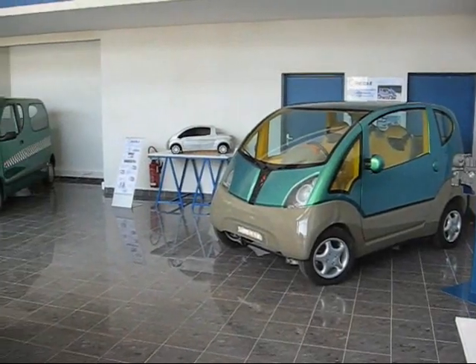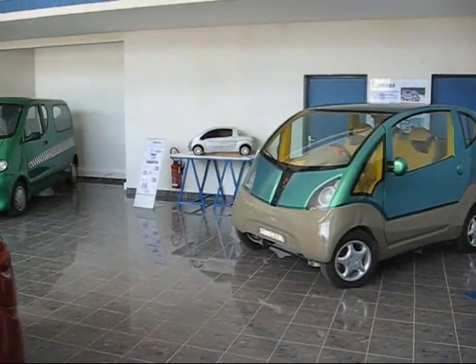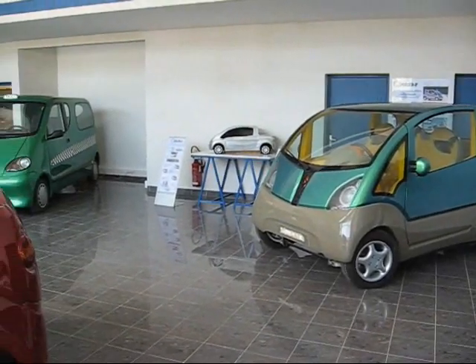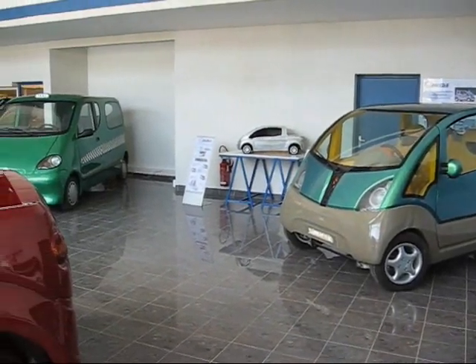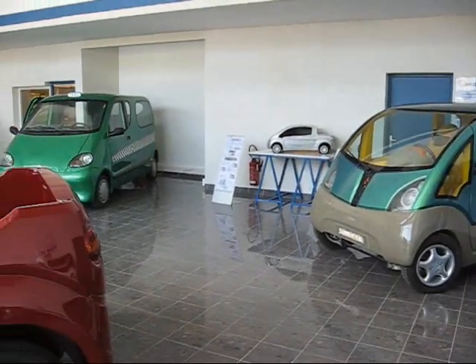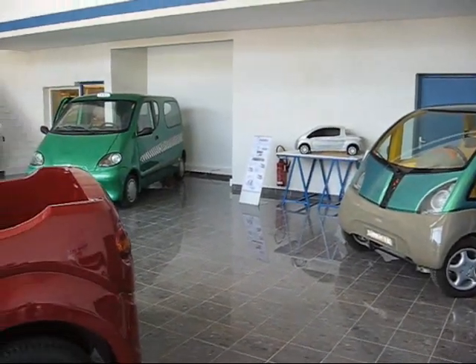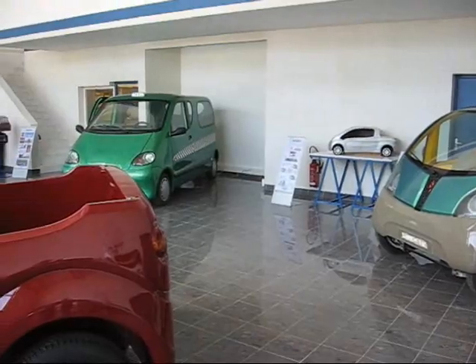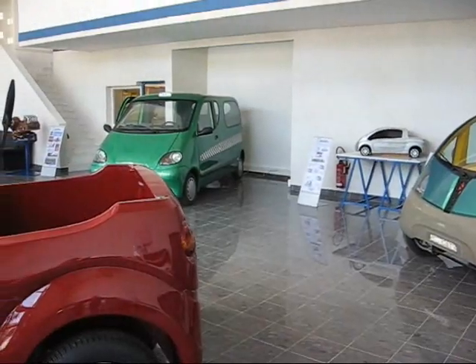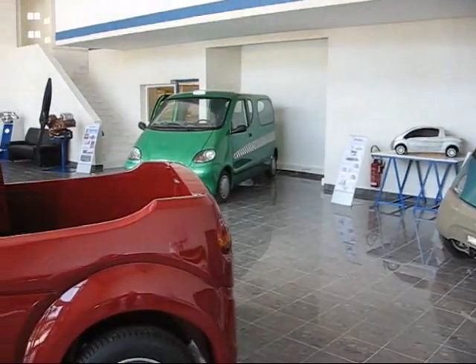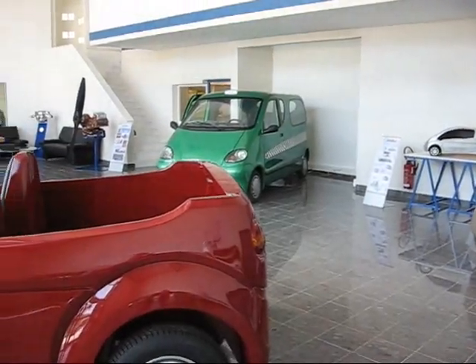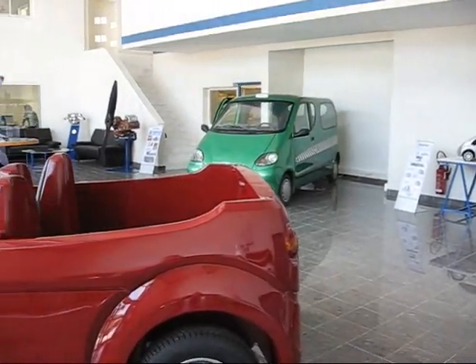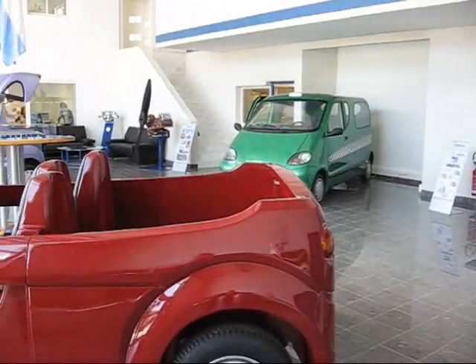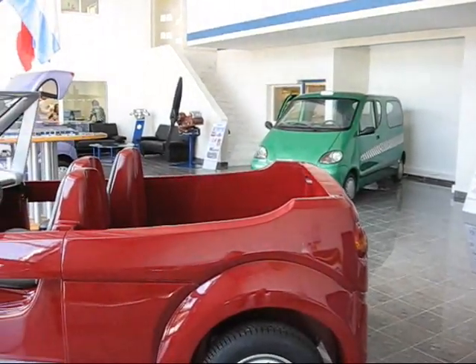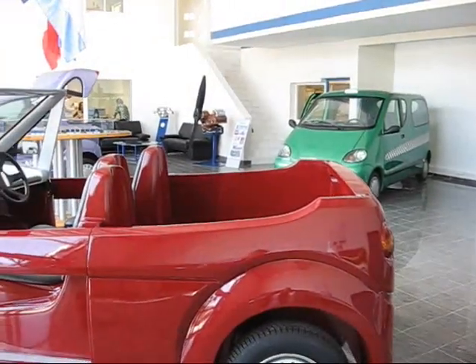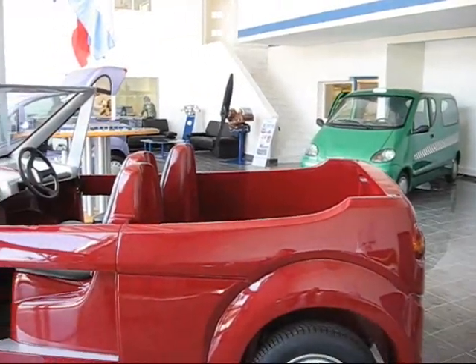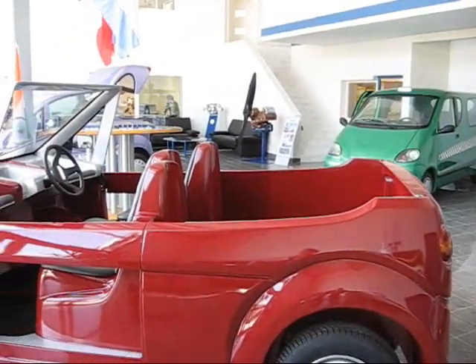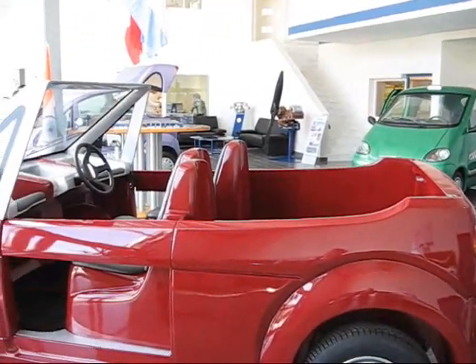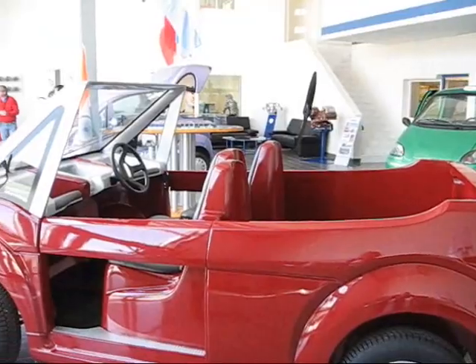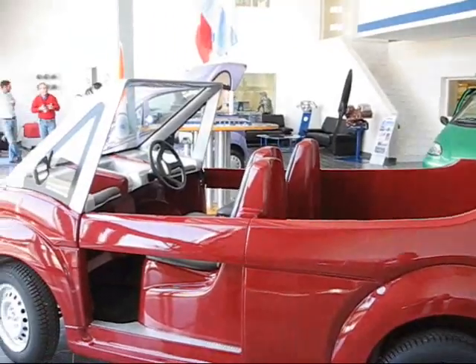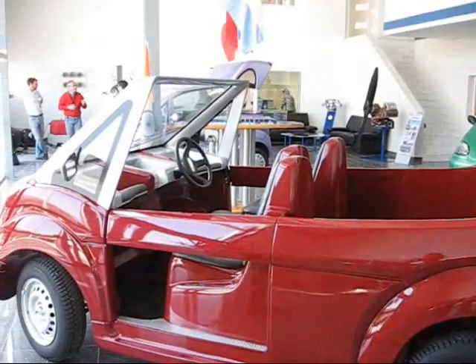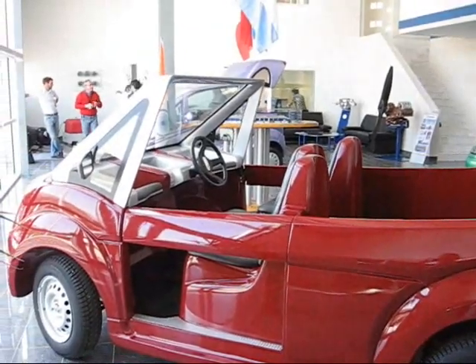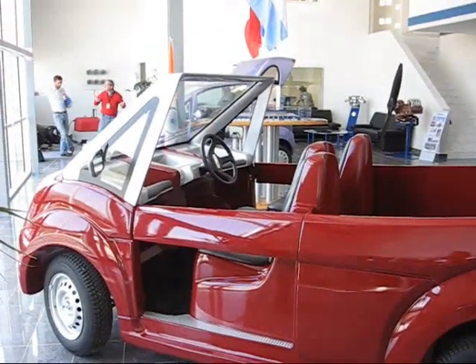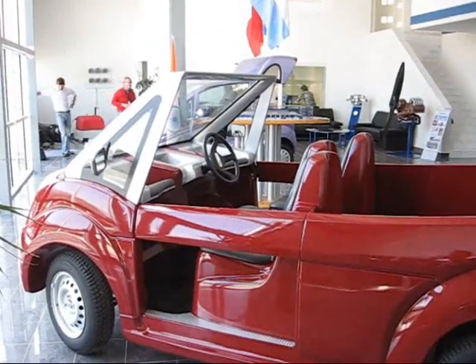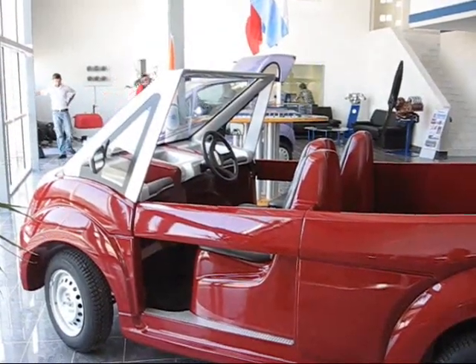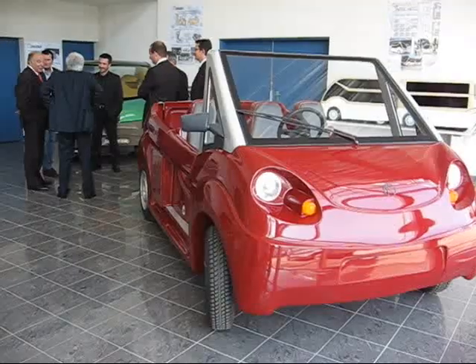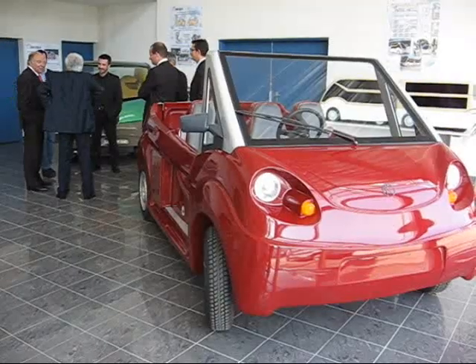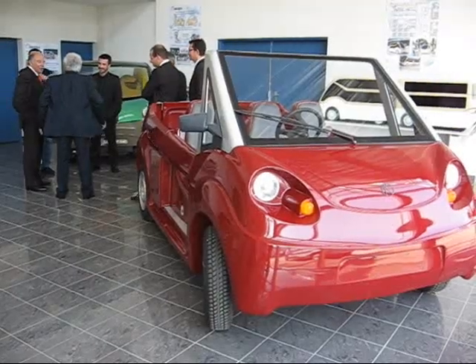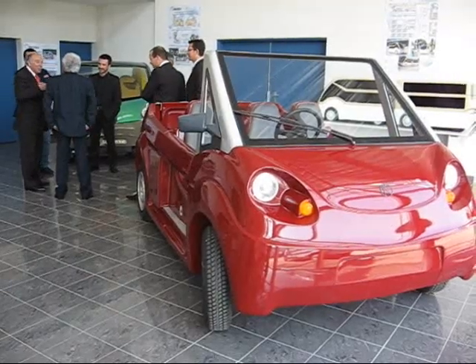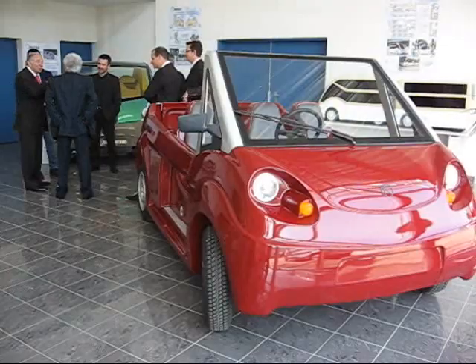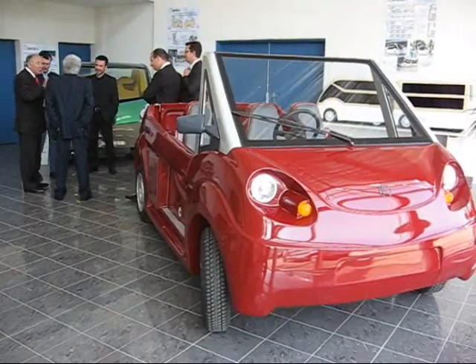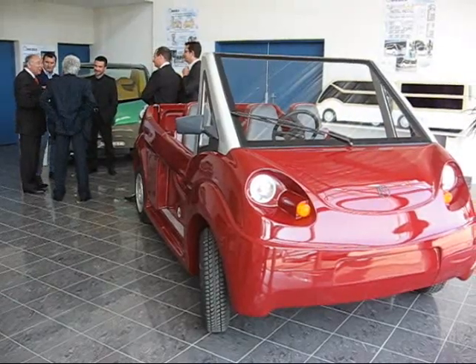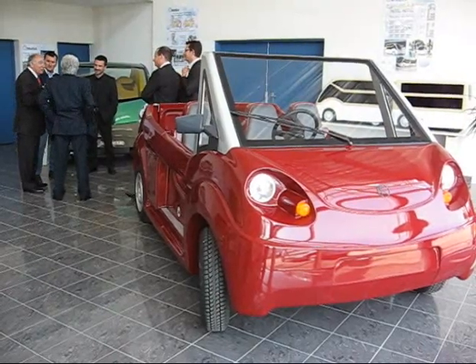Could air-powered cars help reduce climate change? One company thinks they could. They've developed a motor car that runs on compressed air and is made almost entirely of local materials.